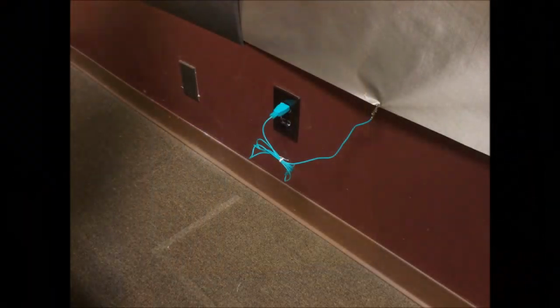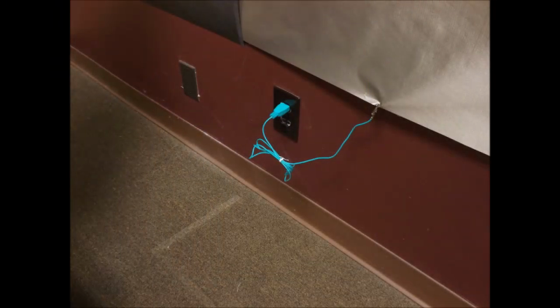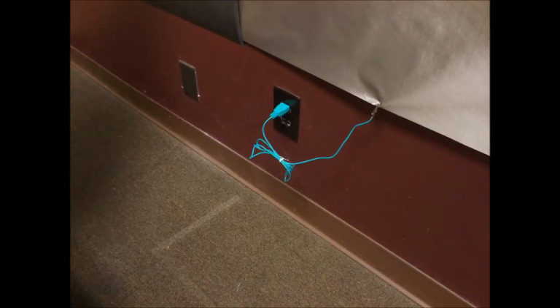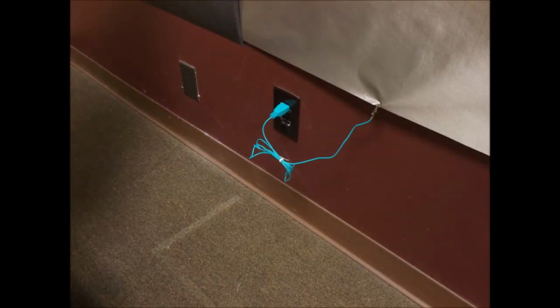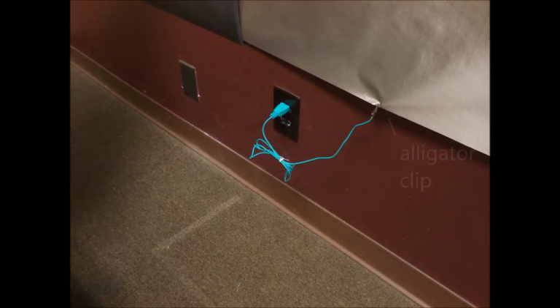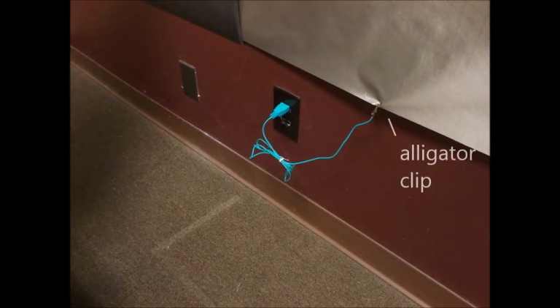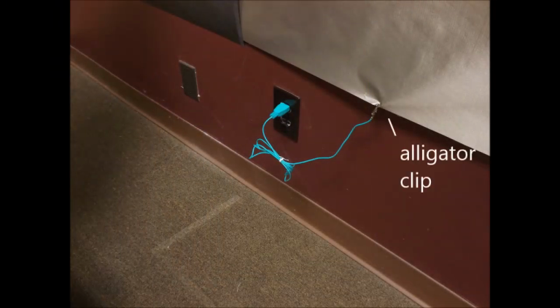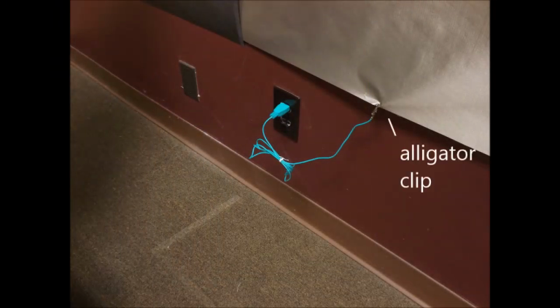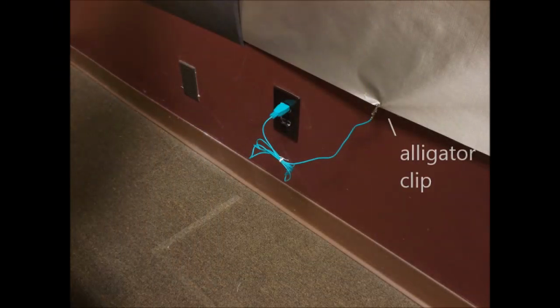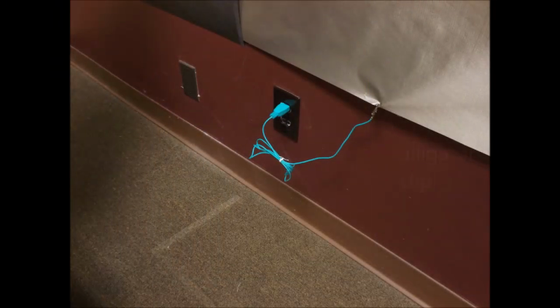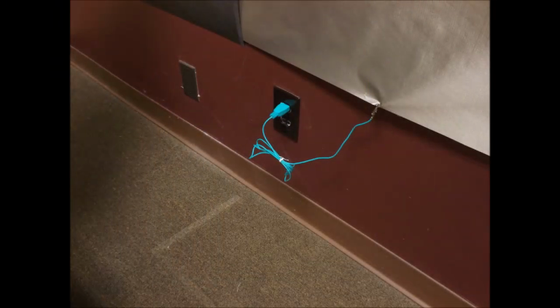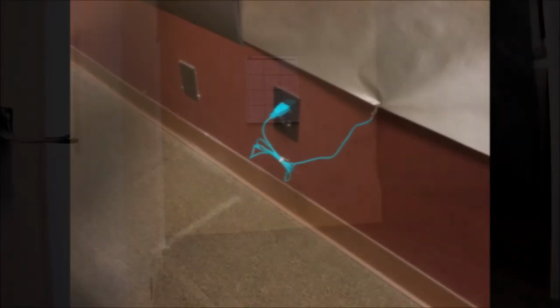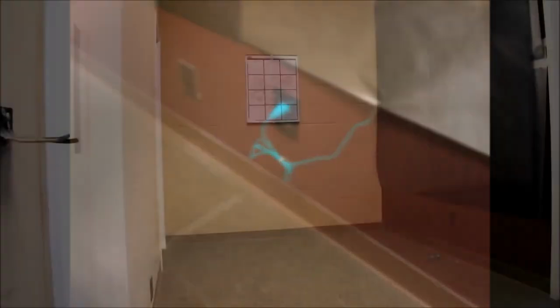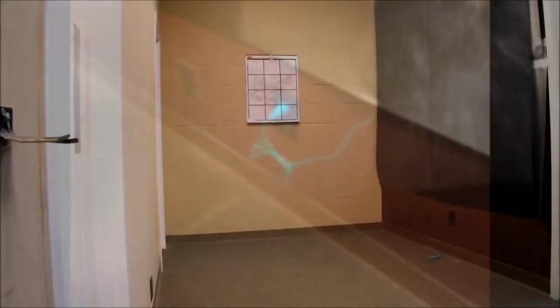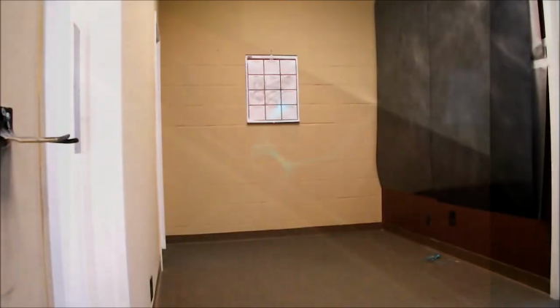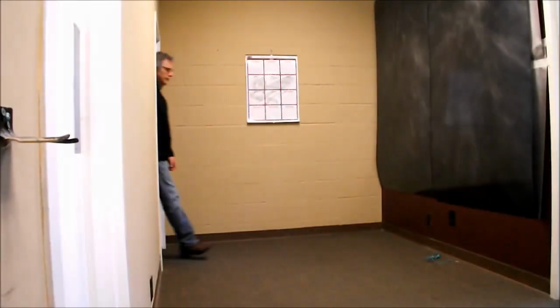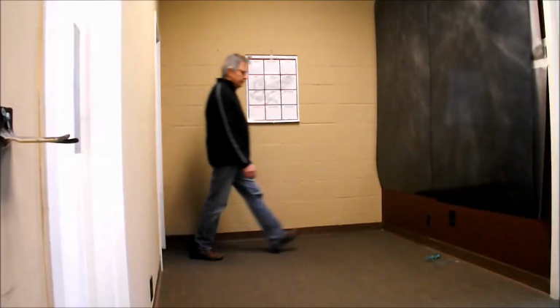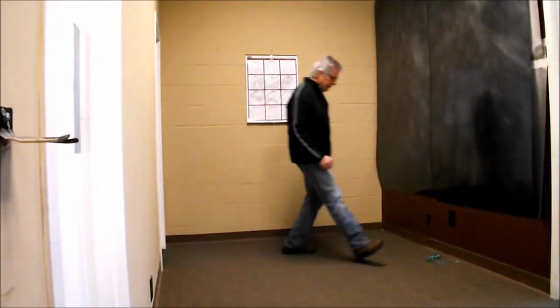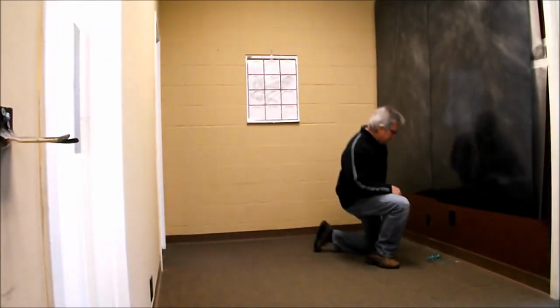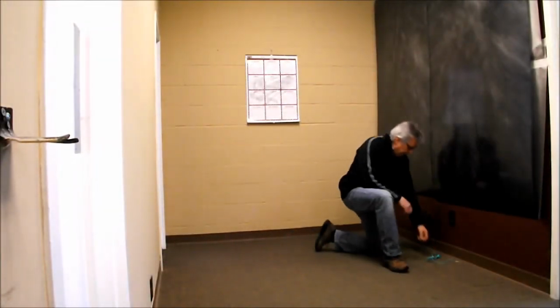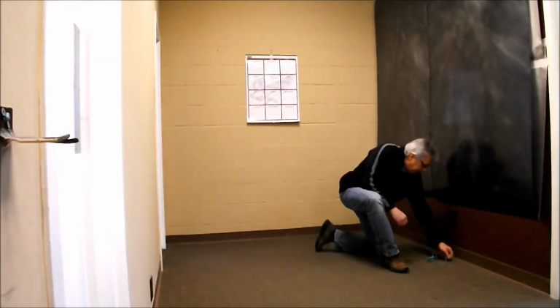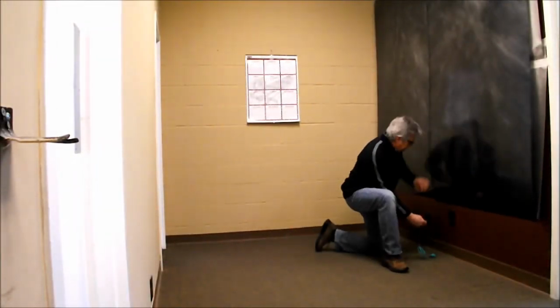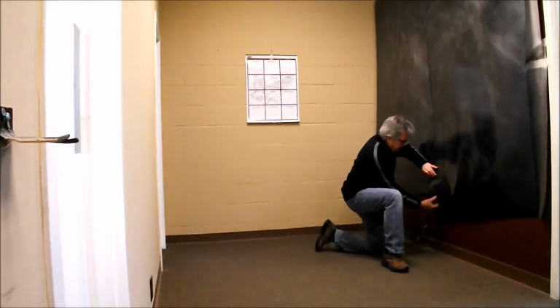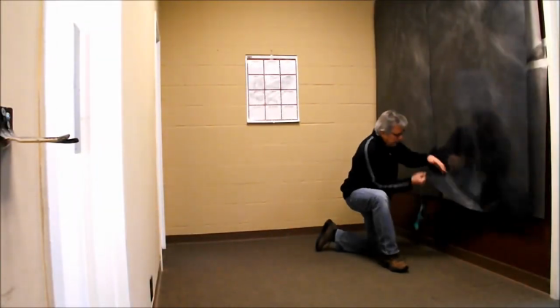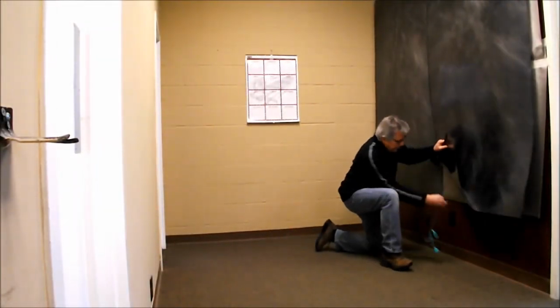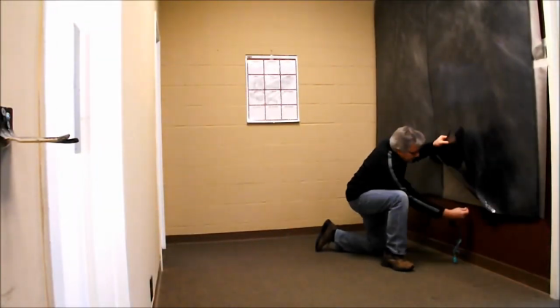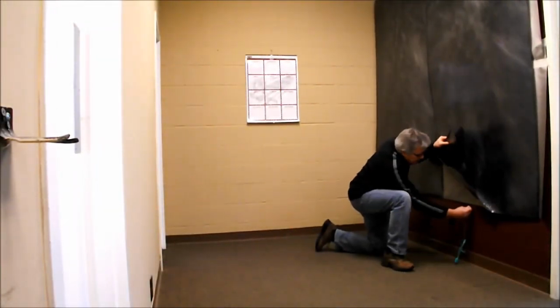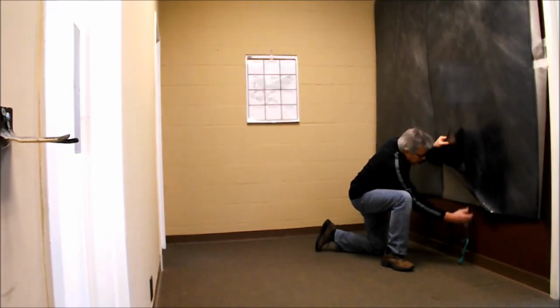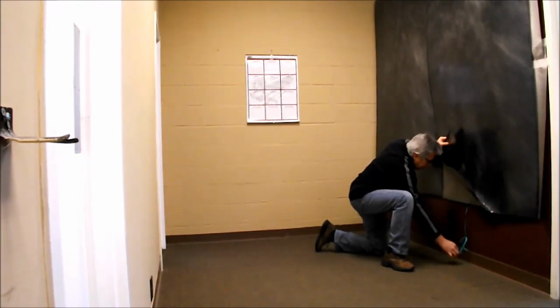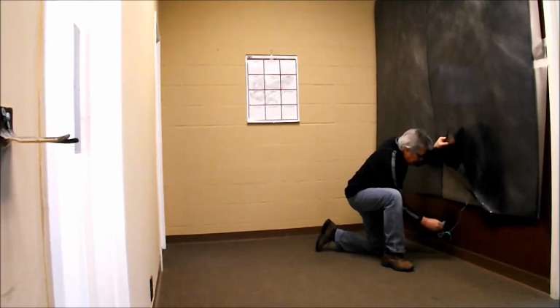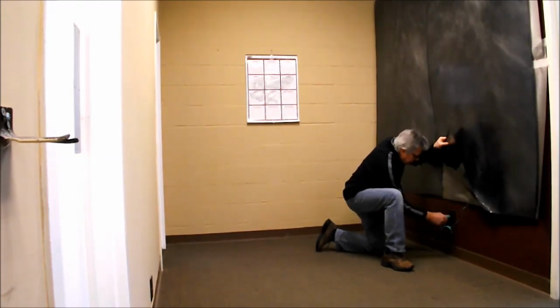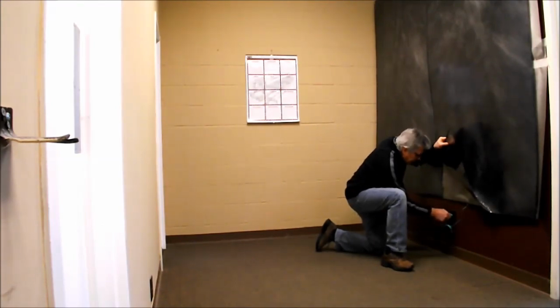Before taping down the microwave absorber, connect the alligator clip of the ground cord to the nickel copper ripstop securely. Then plug the ground cord into a properly grounded three-prong receptacle.